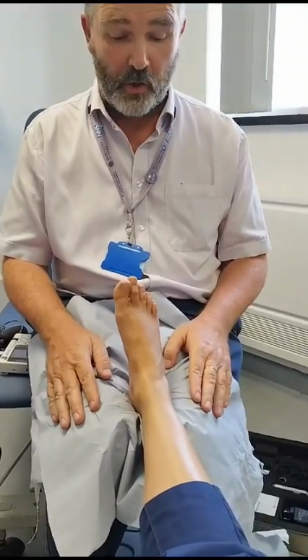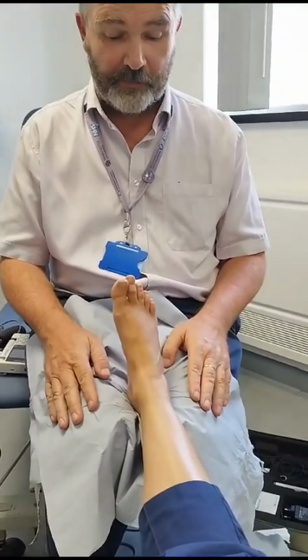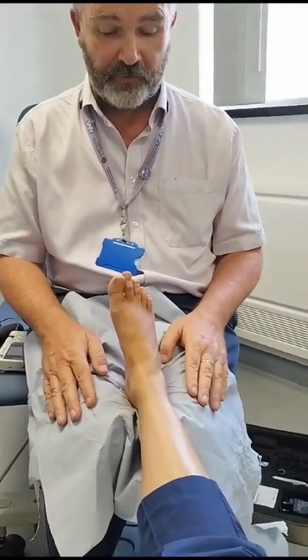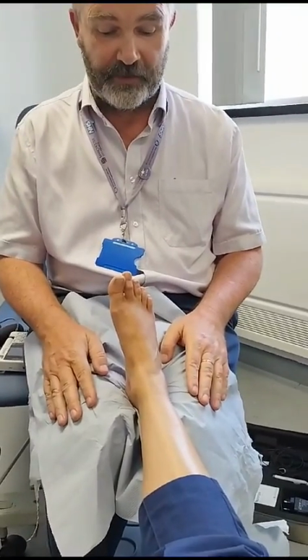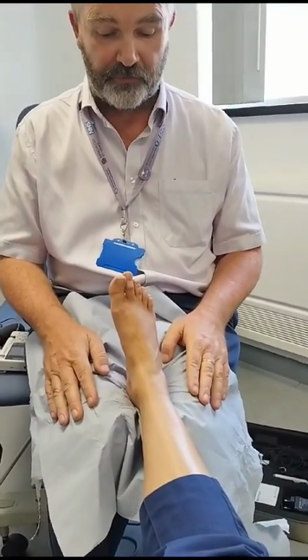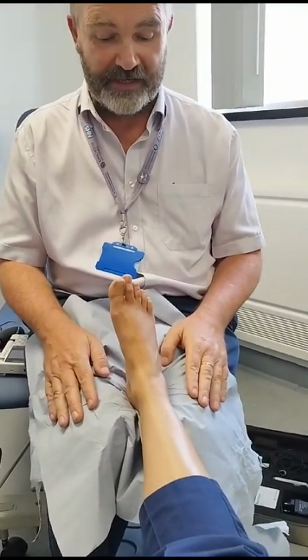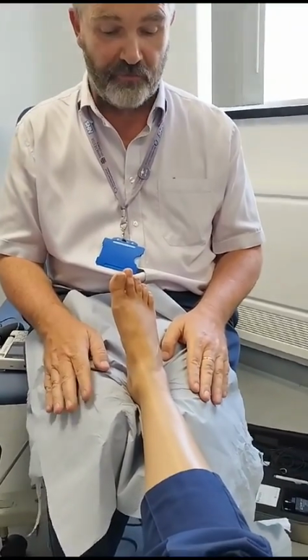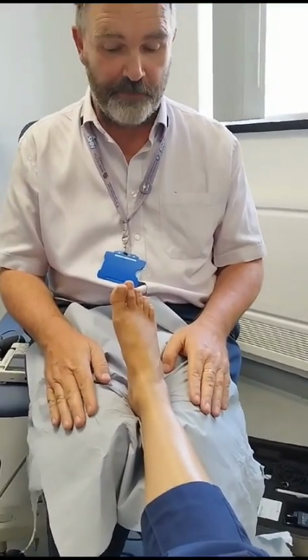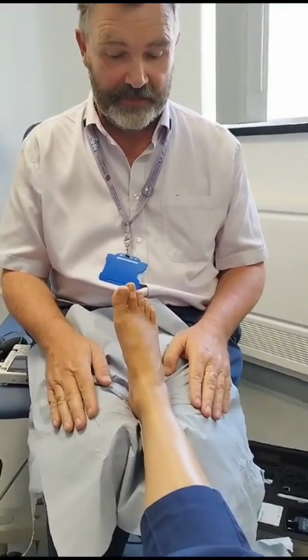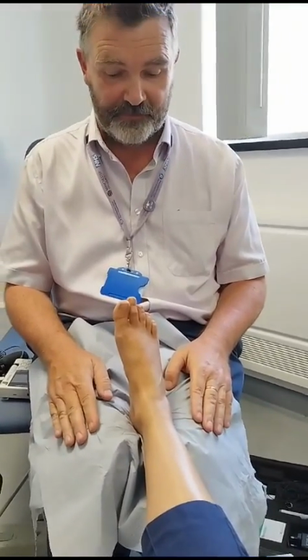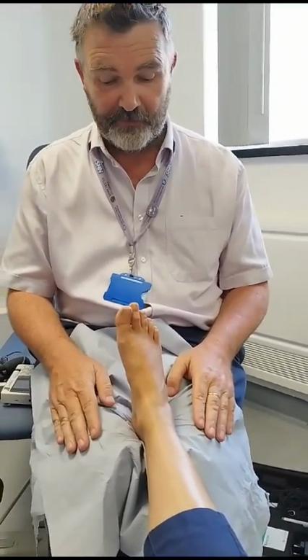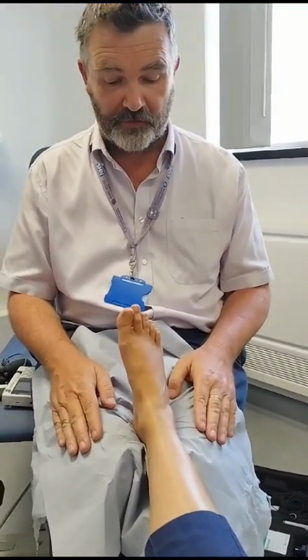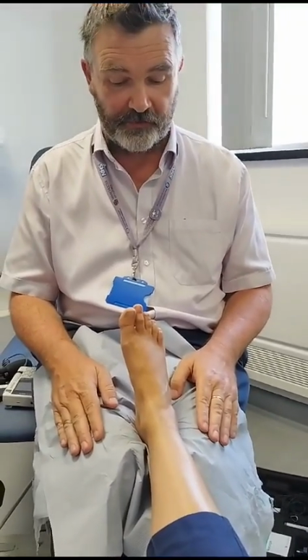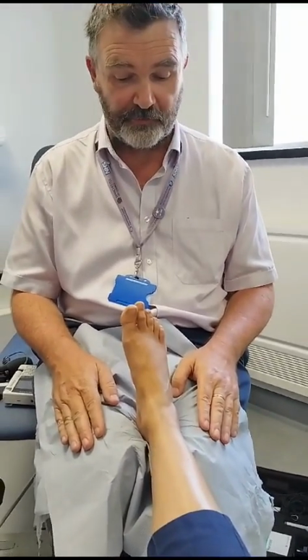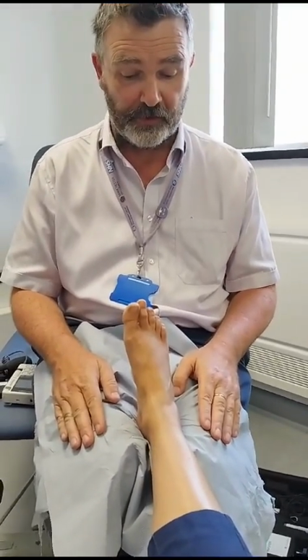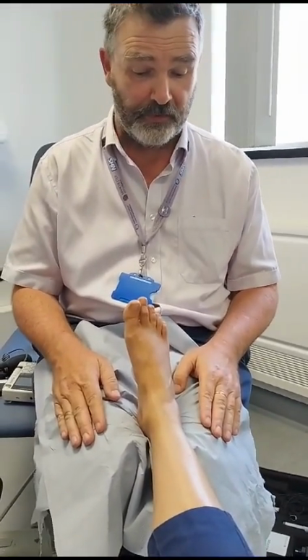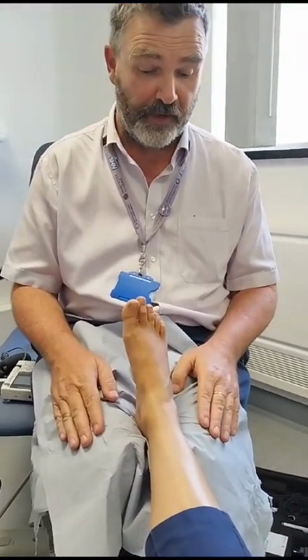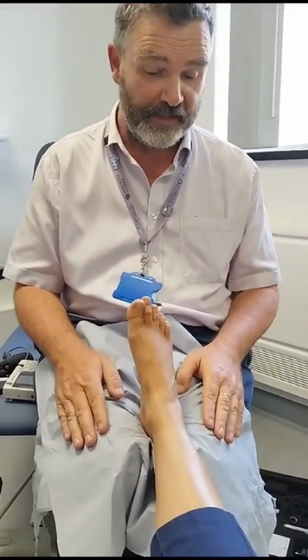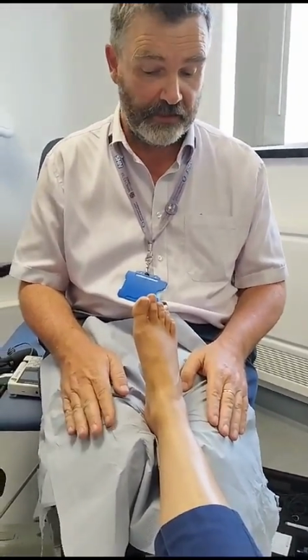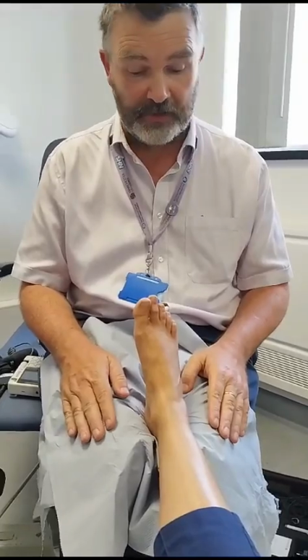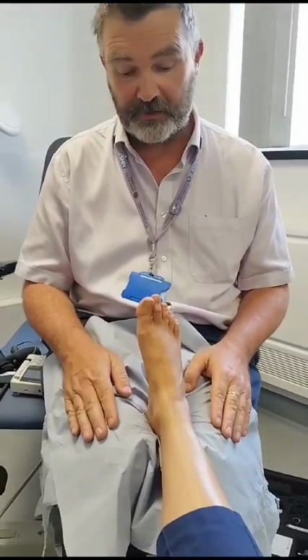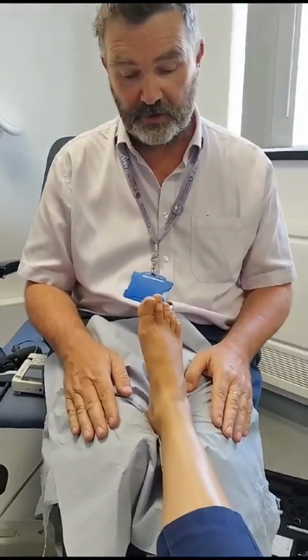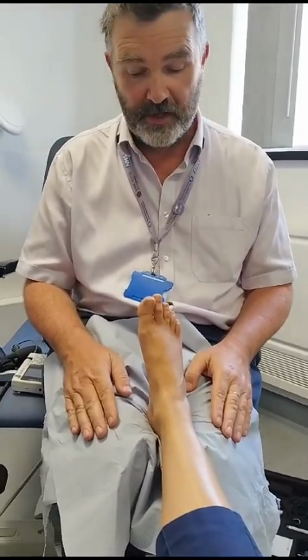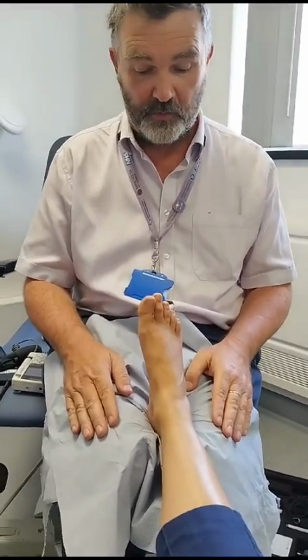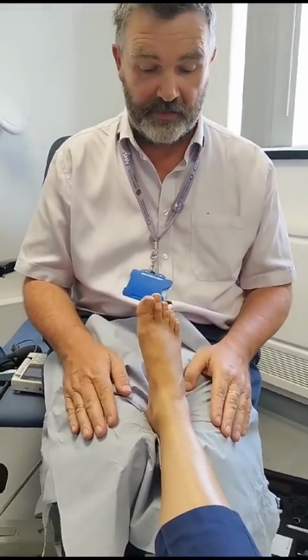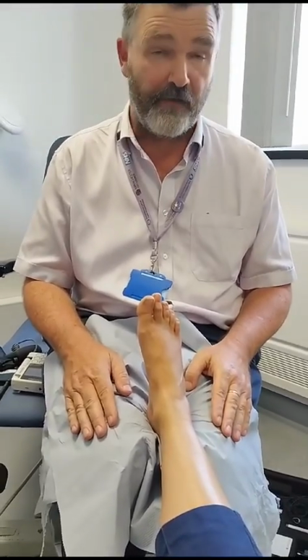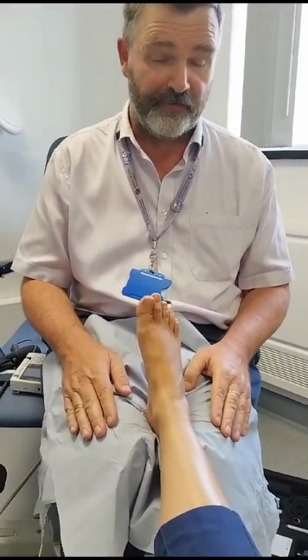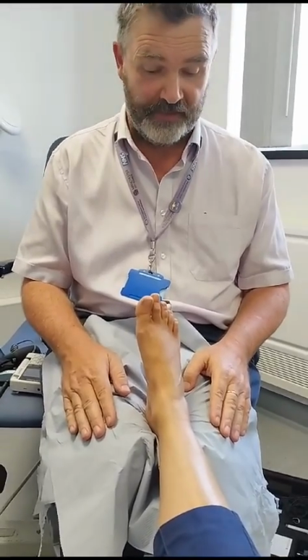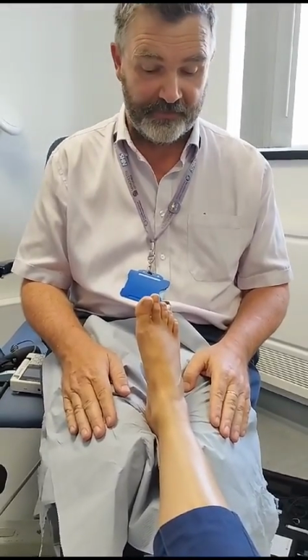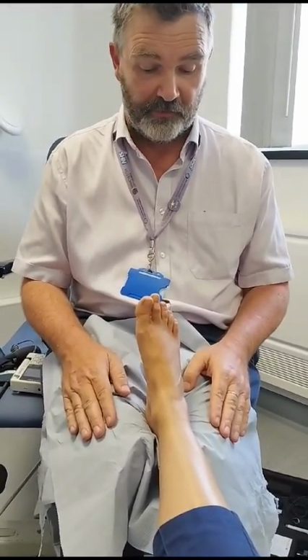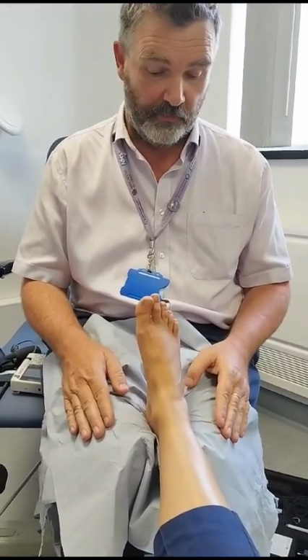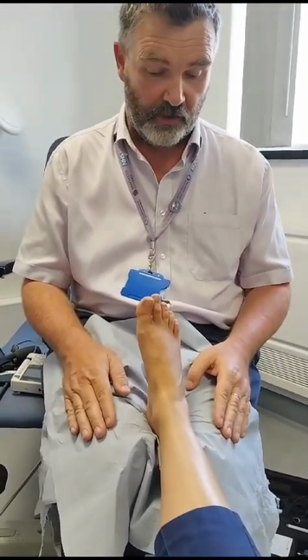I'm going to demonstrate a three P's limb of concern assessment that can be done by any lower limb clinician within about five minutes.